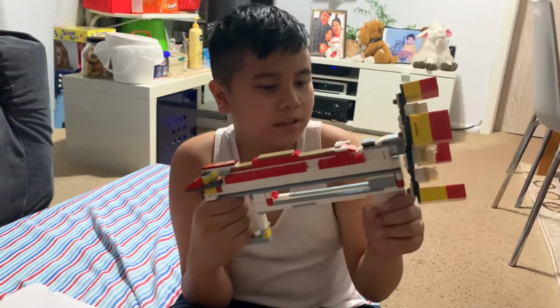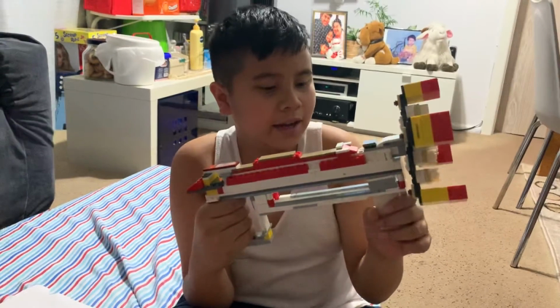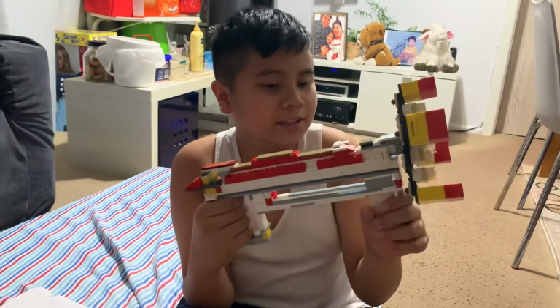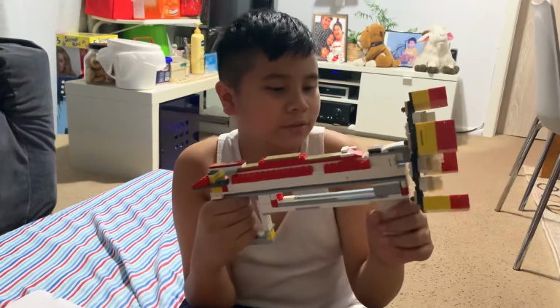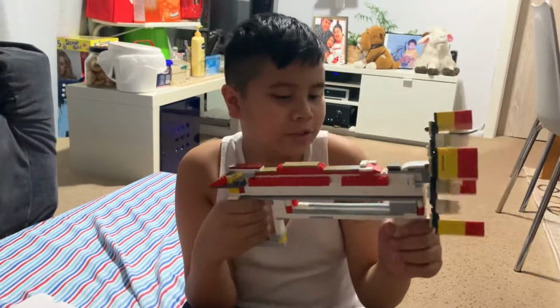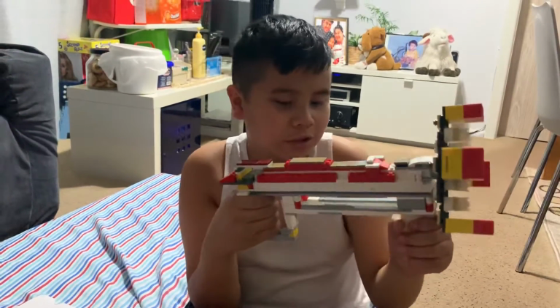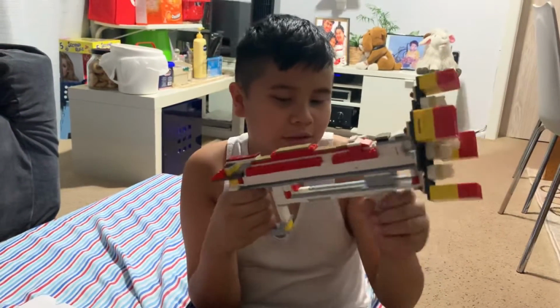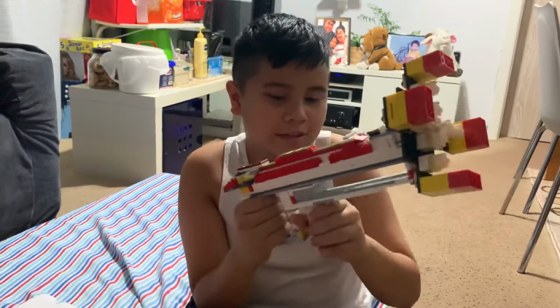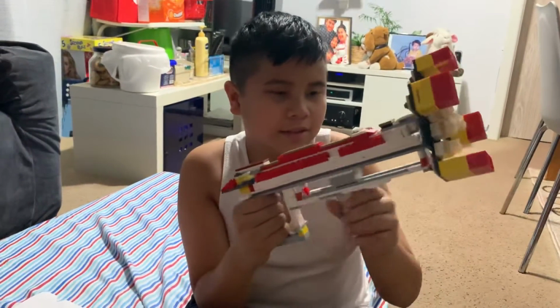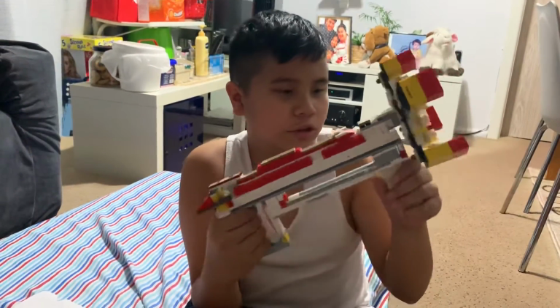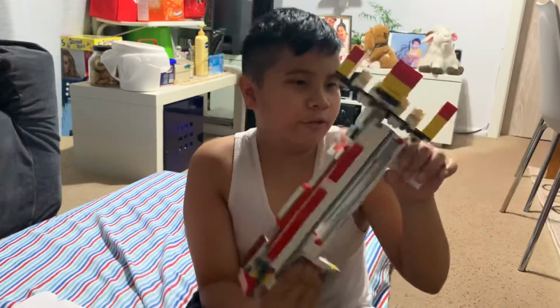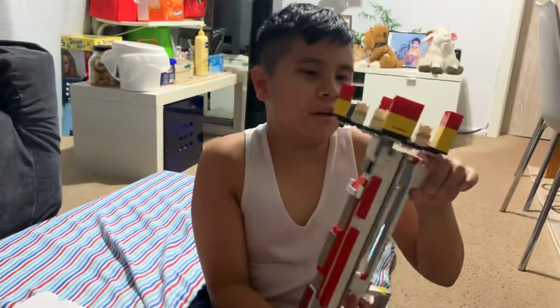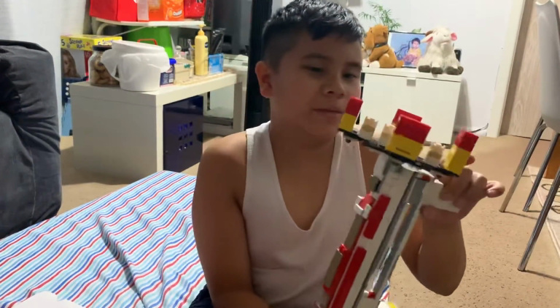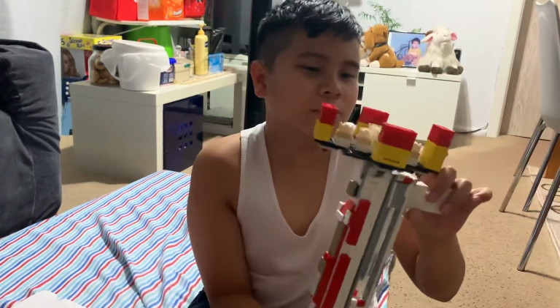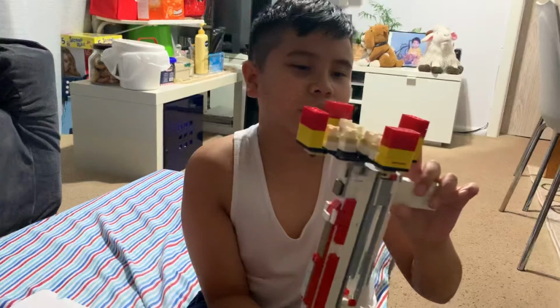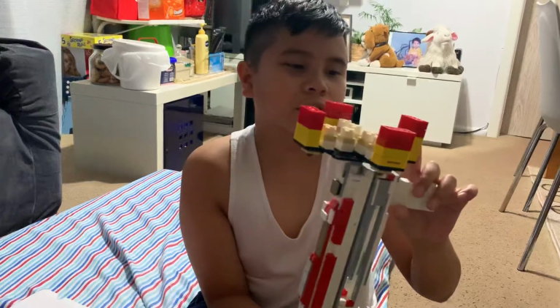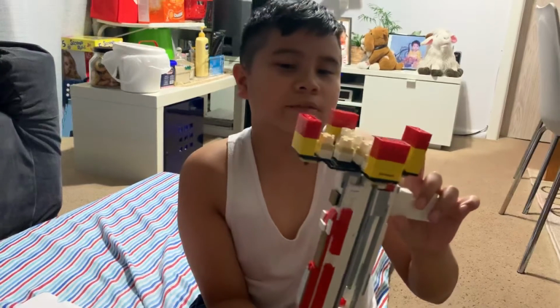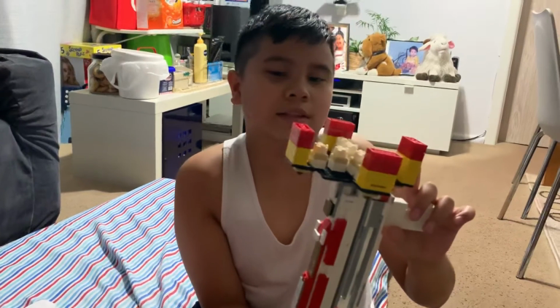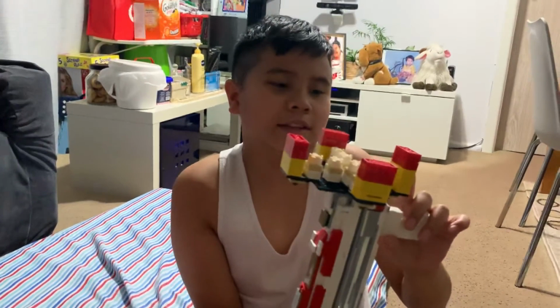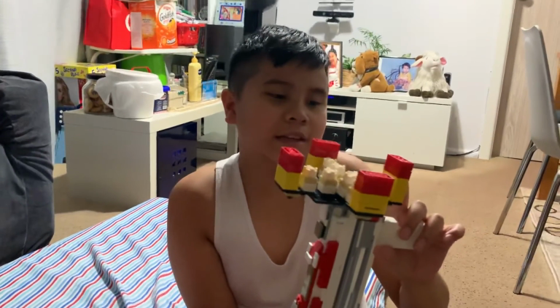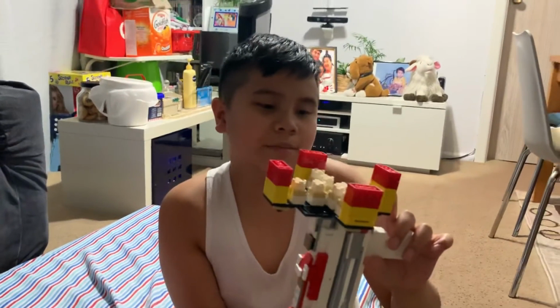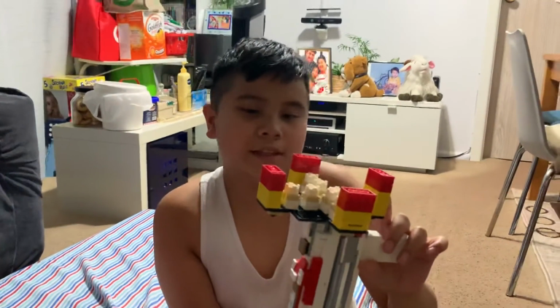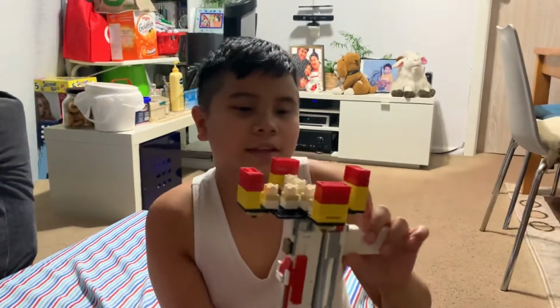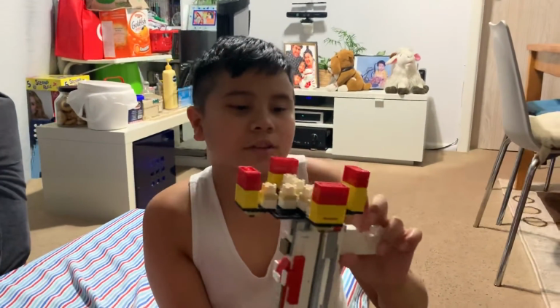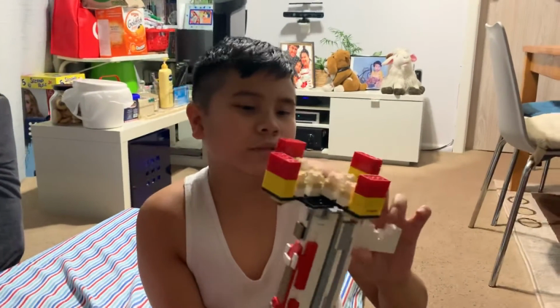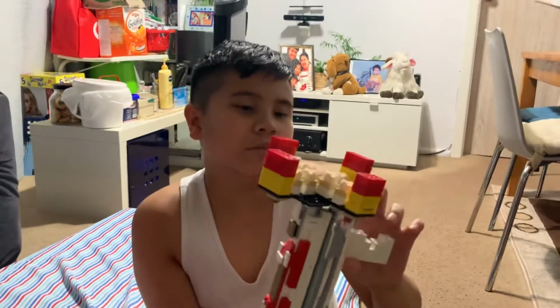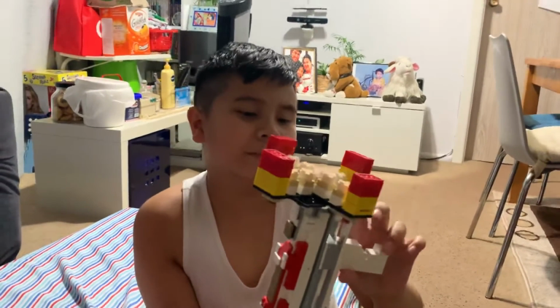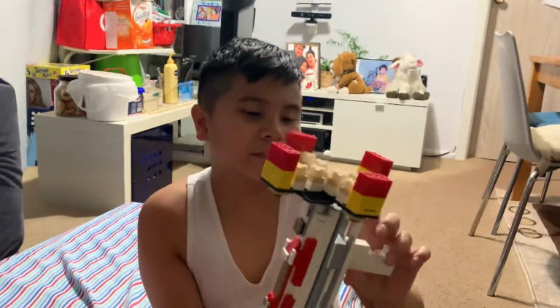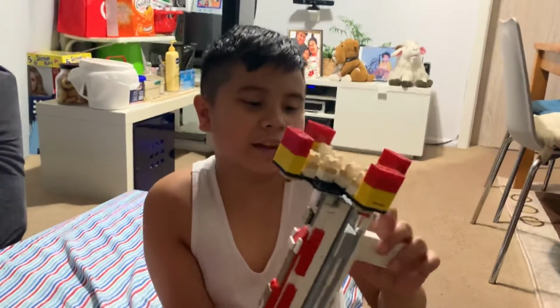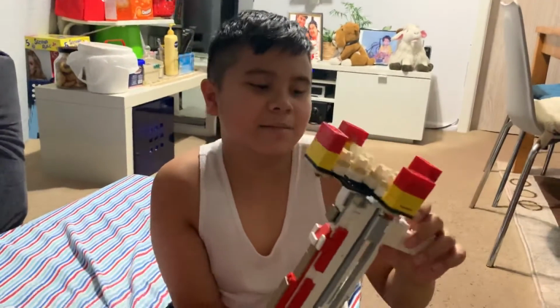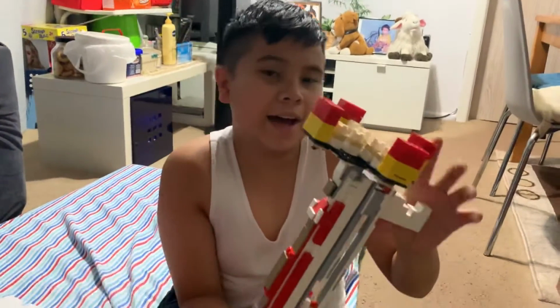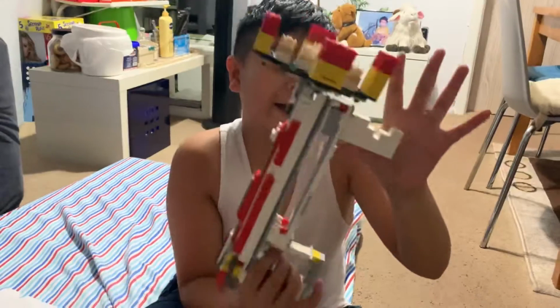I actually love the Ravager, so if you want me to build more Lego, leave me a comment and tell me what you want me to build. See you guys, bye!